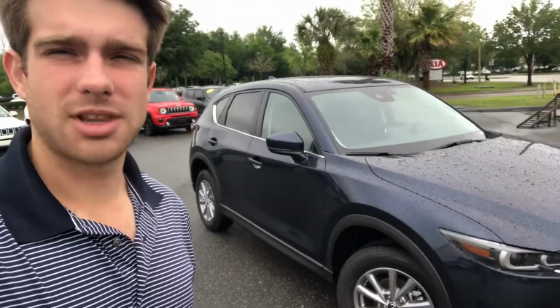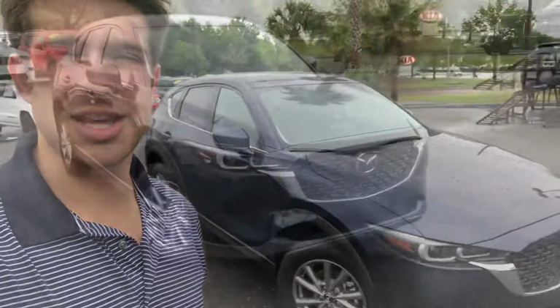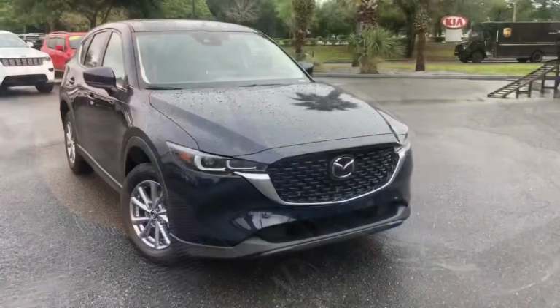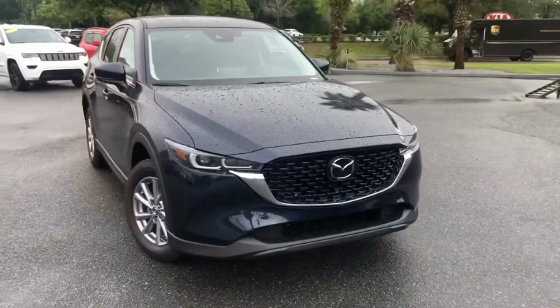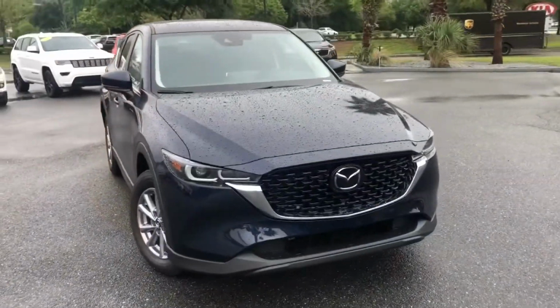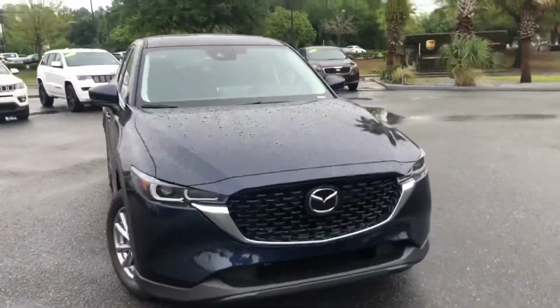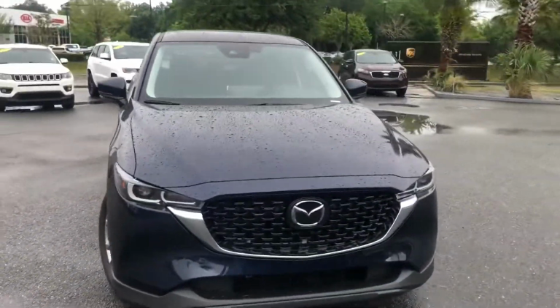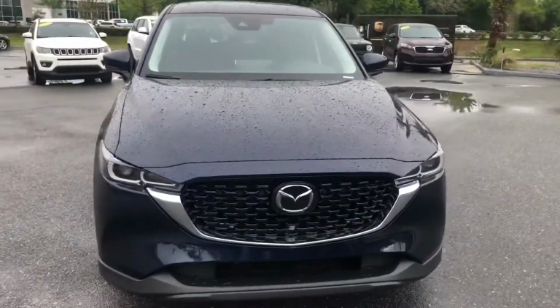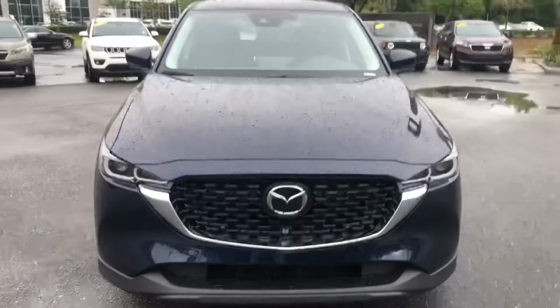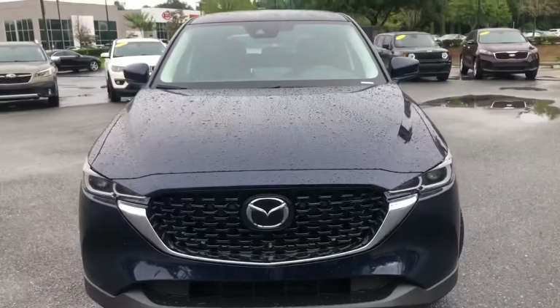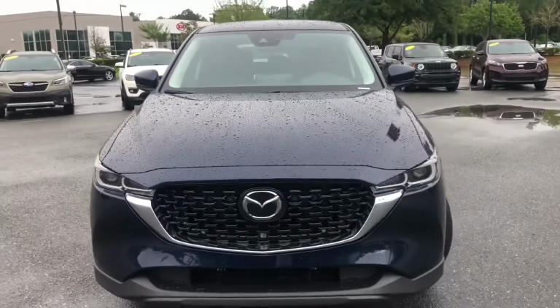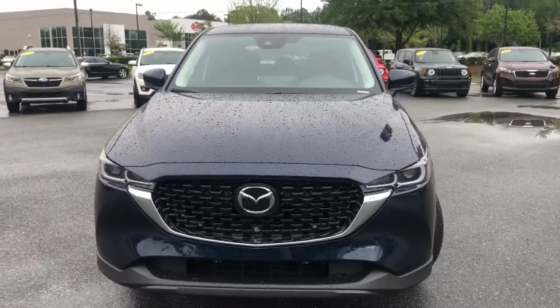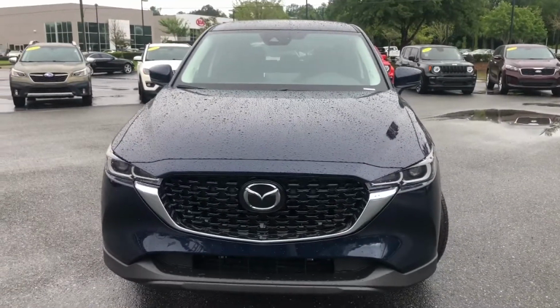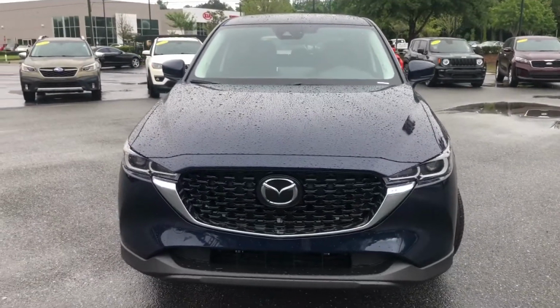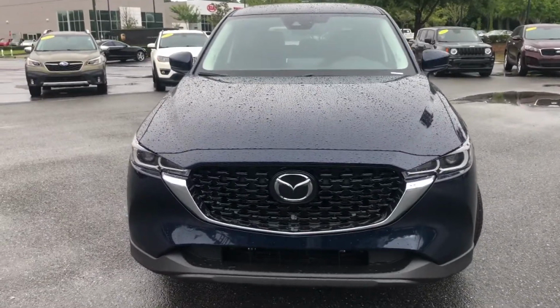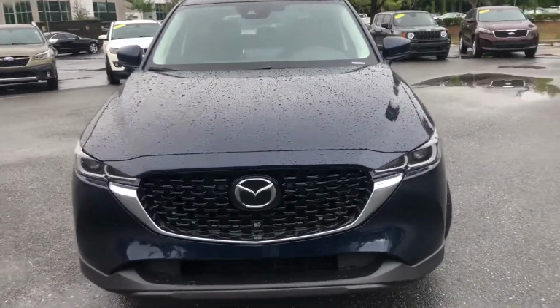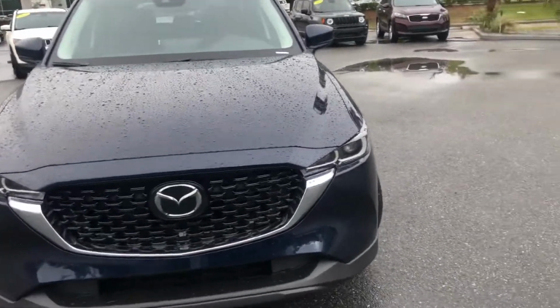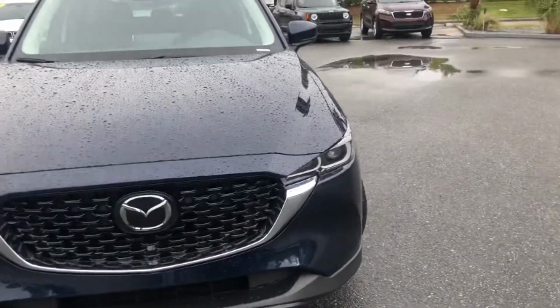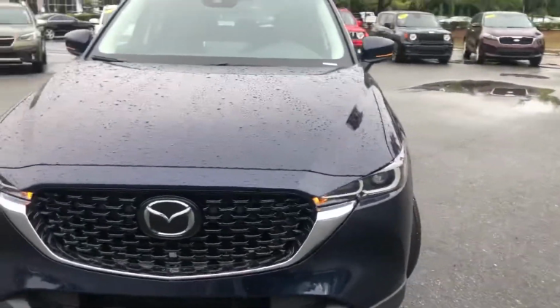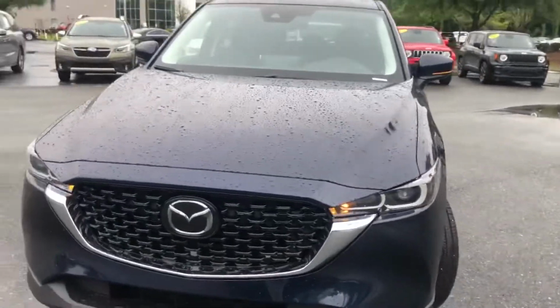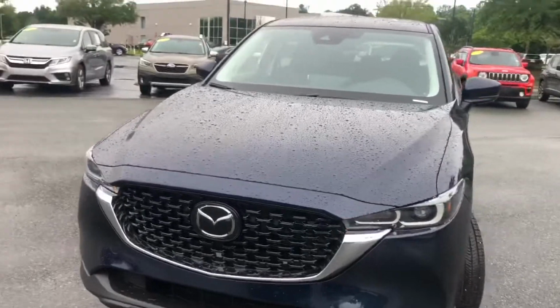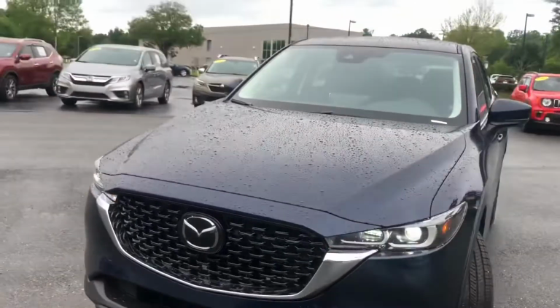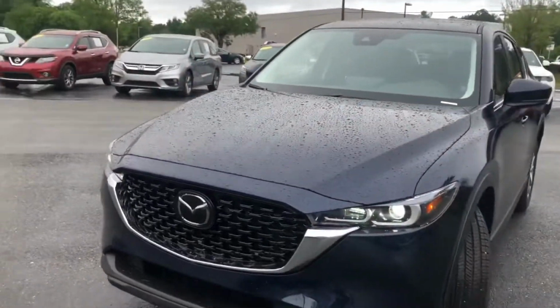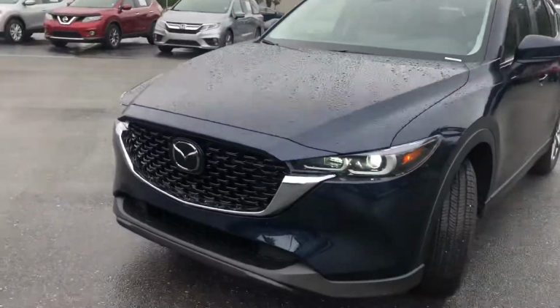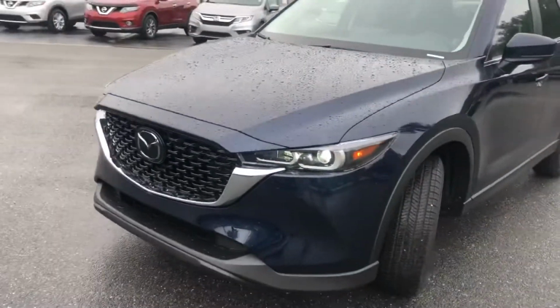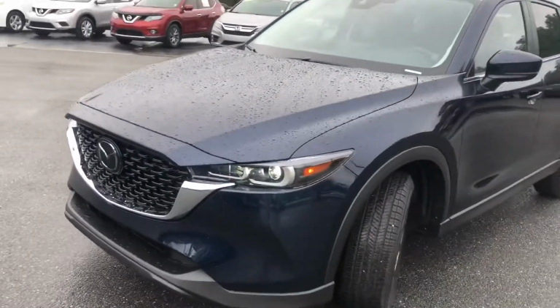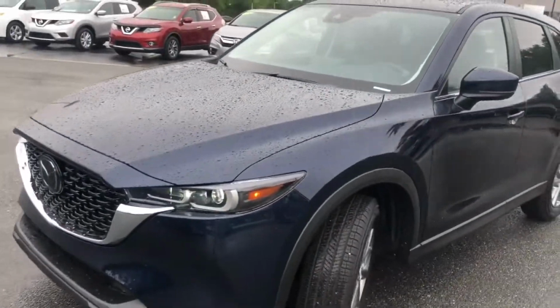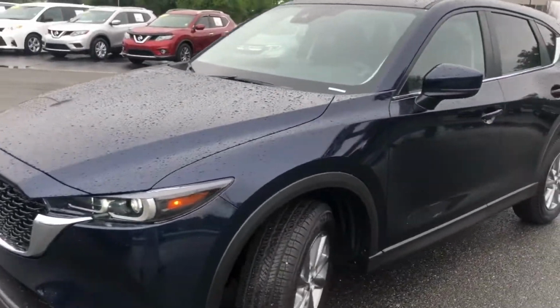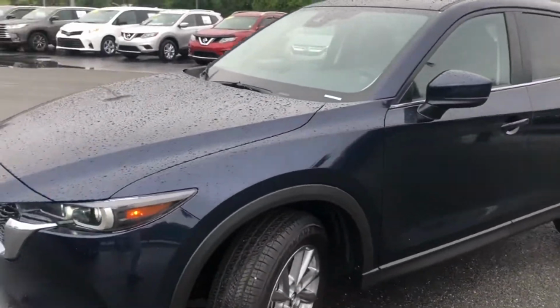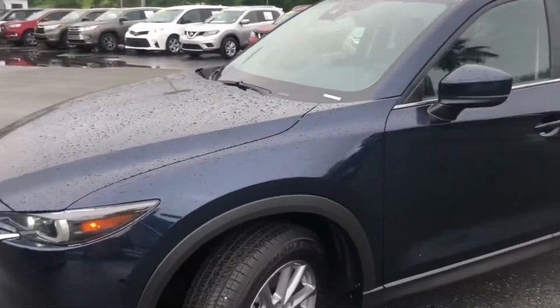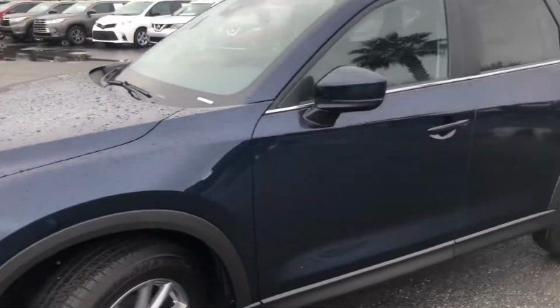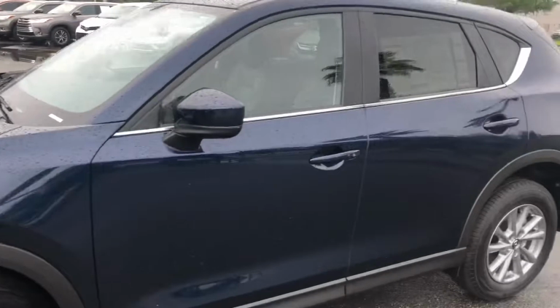Let me know what you think. Here we are. So our 2022 deep crystal blue Mica exterior color. You got the updated headlights and taillights, redesigned grille, everything.